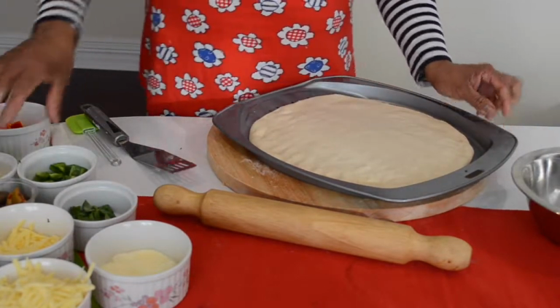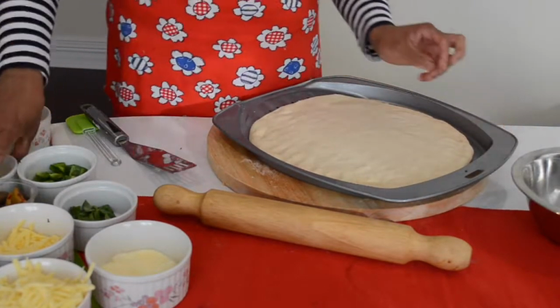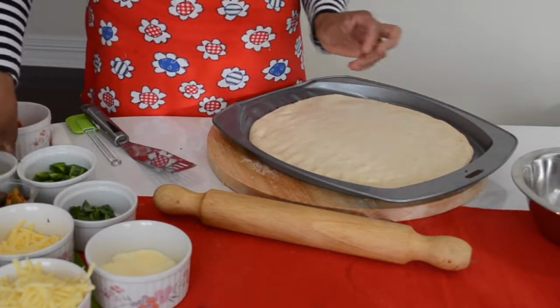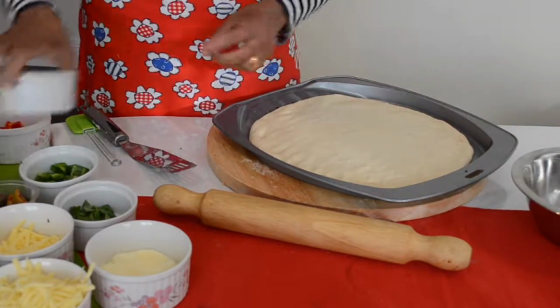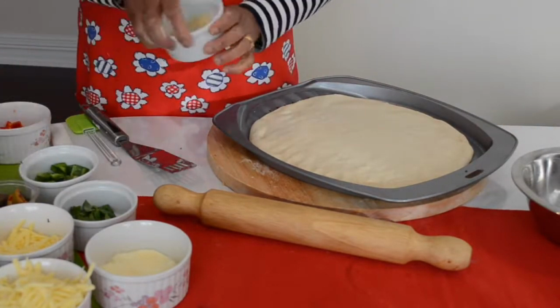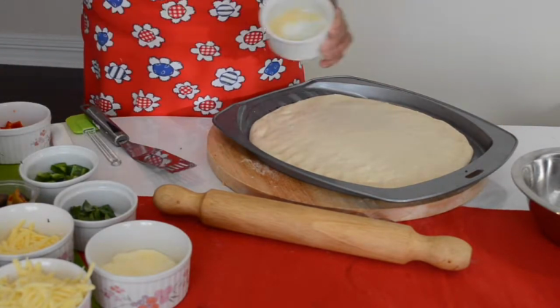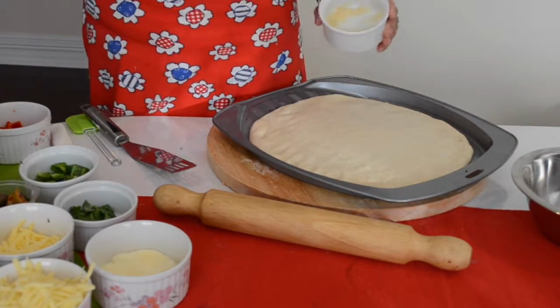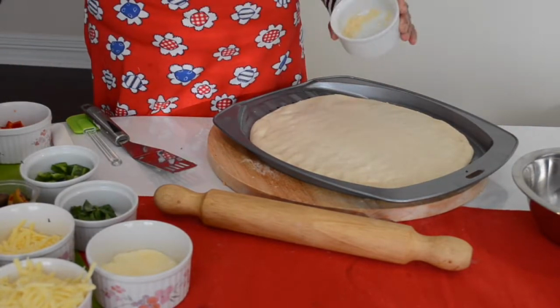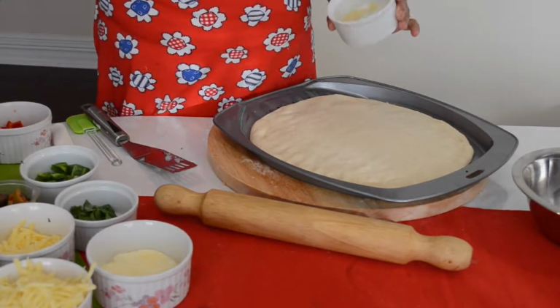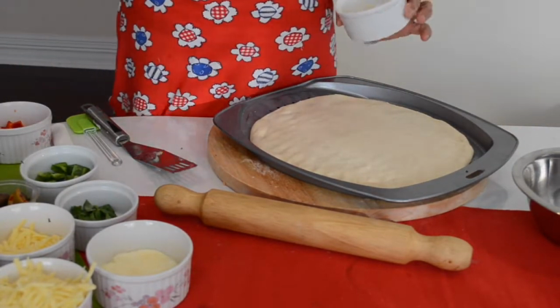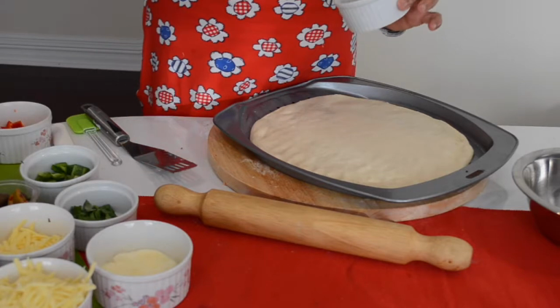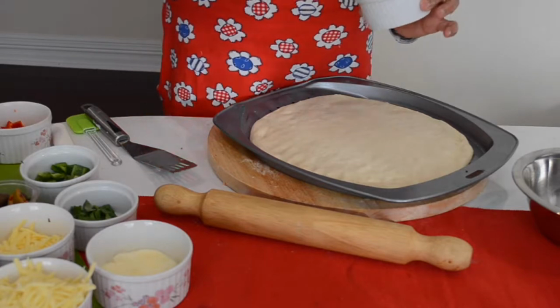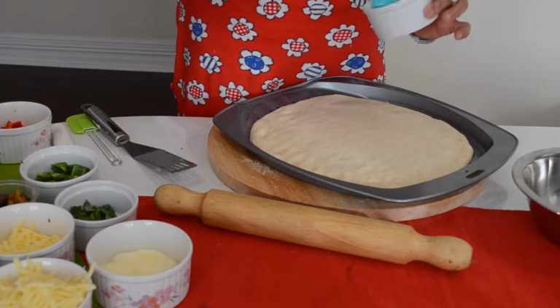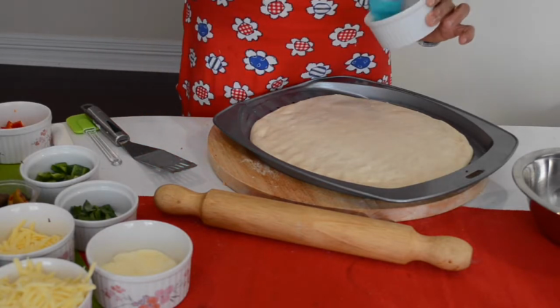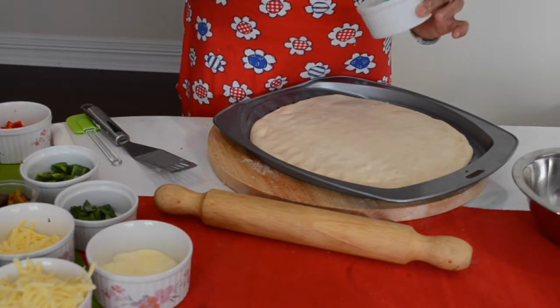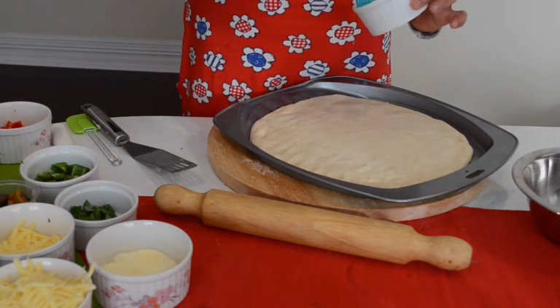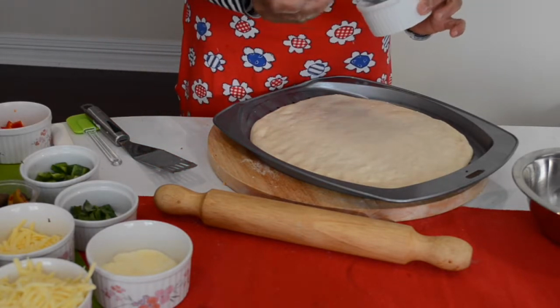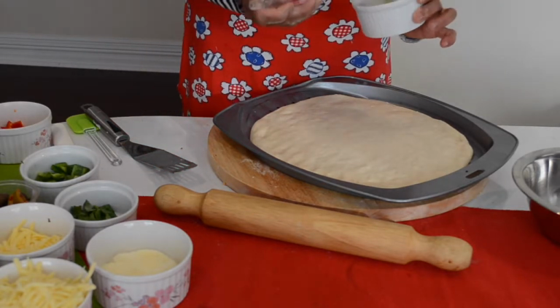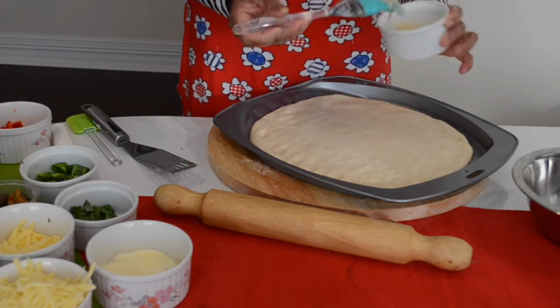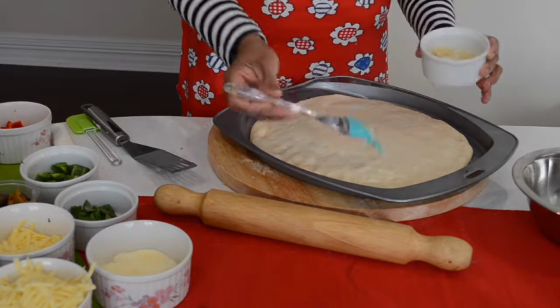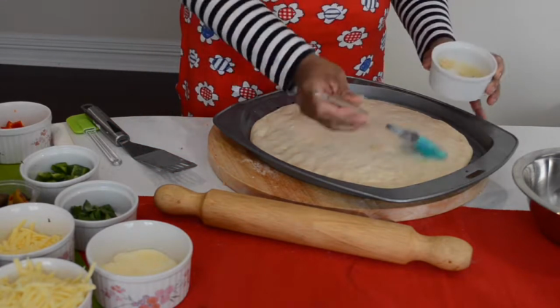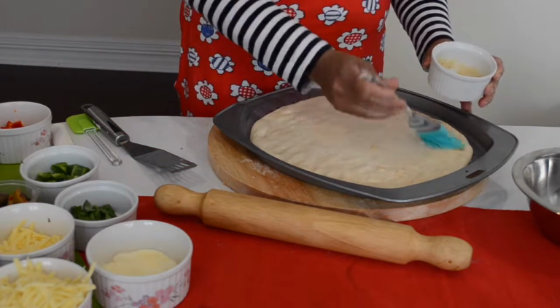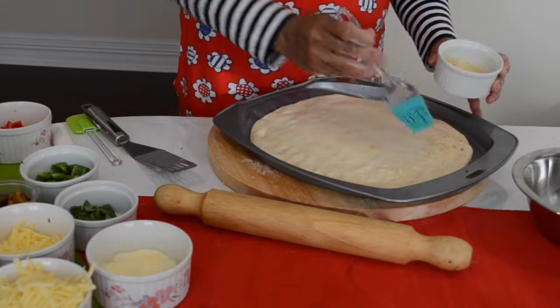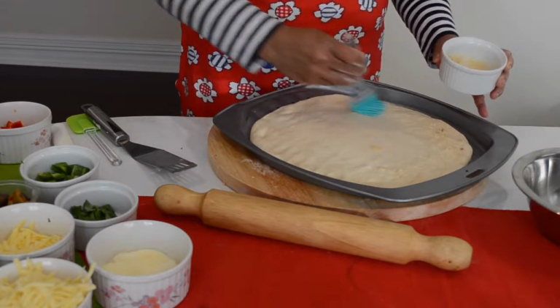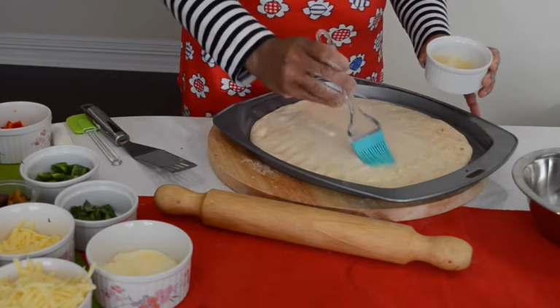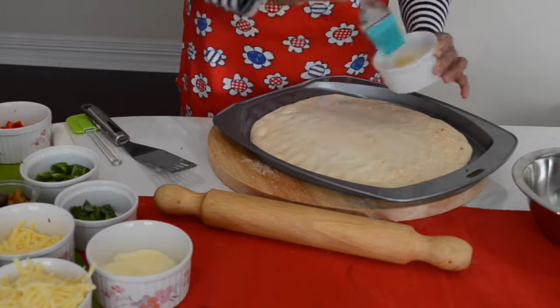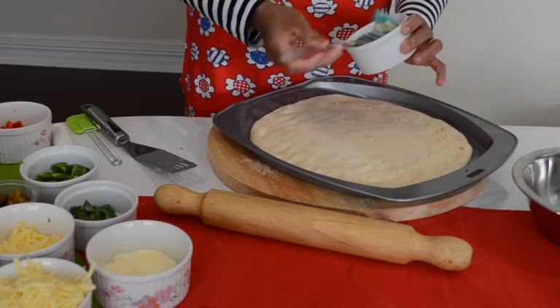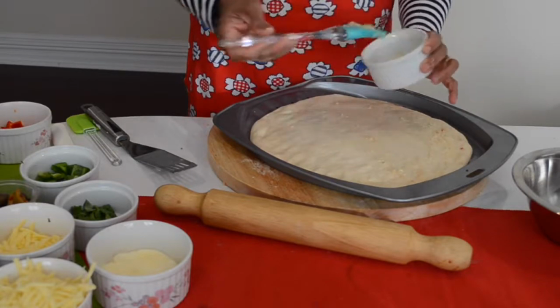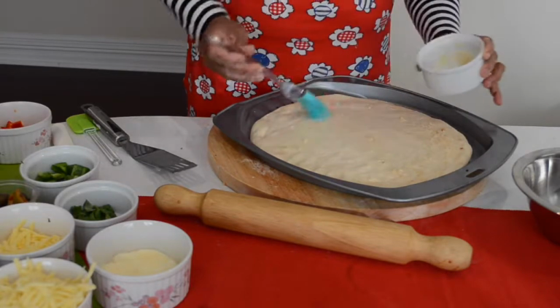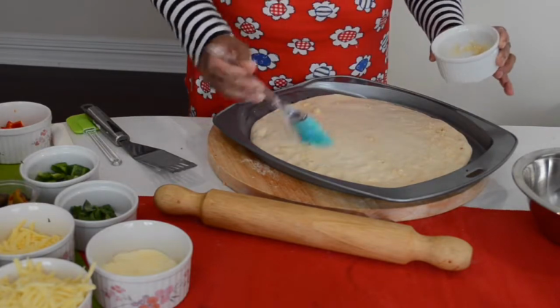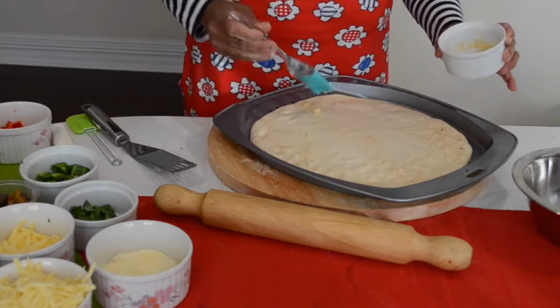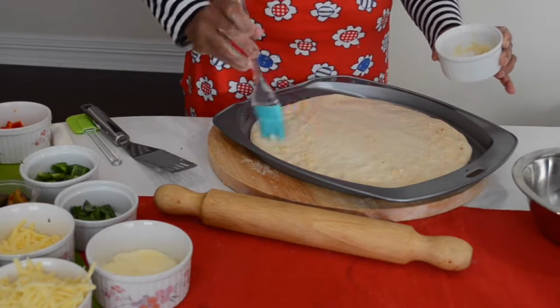I am putting garlic oil on the base. This is just 1 teaspoon of olive oil and 1 teaspoon of crushed garlic. Give it a little spread.